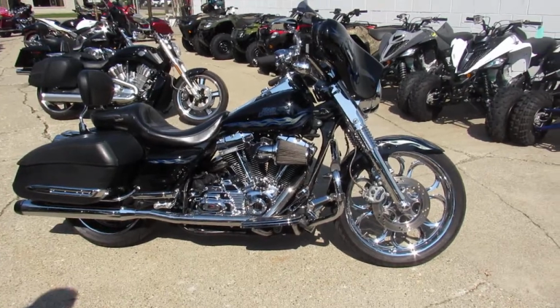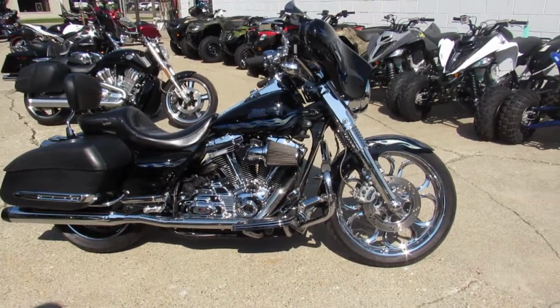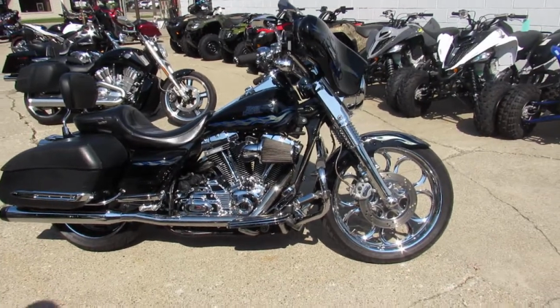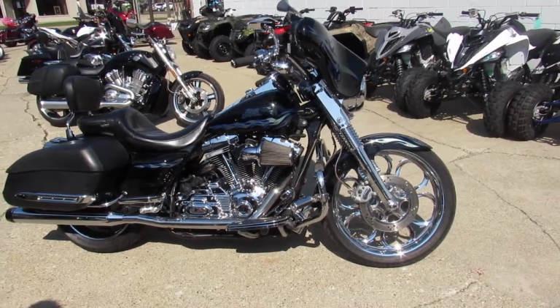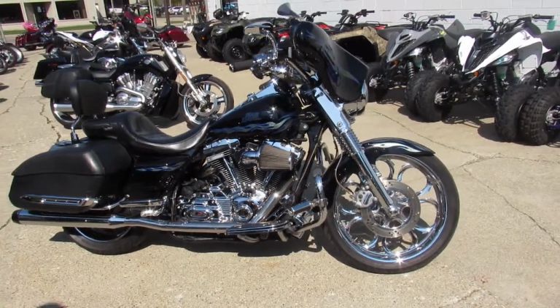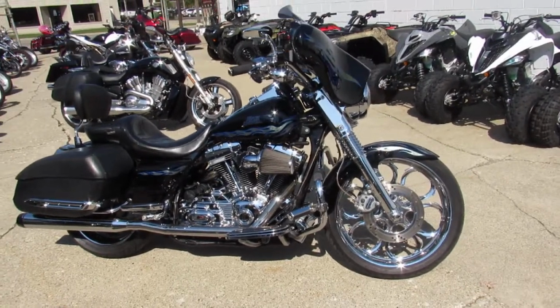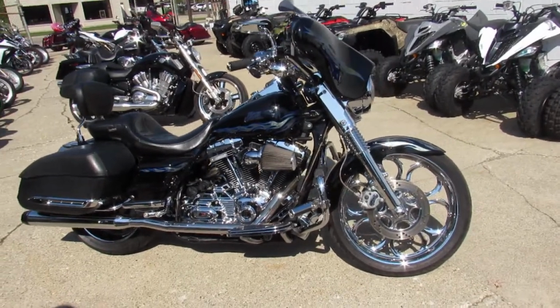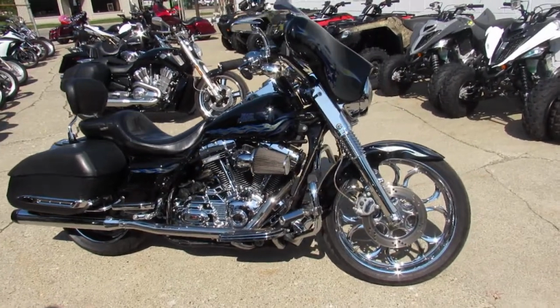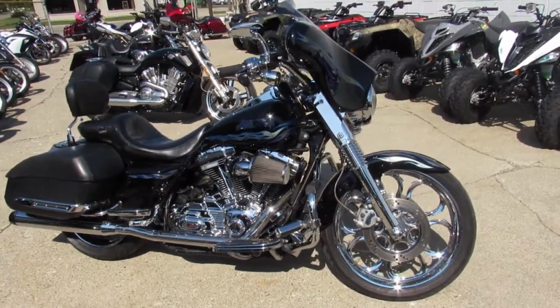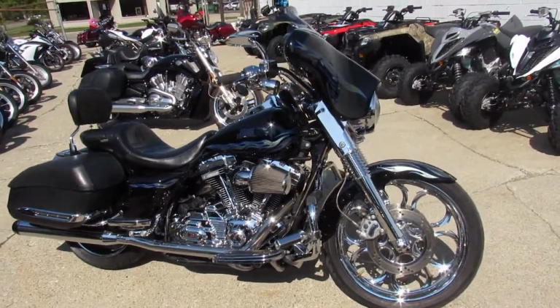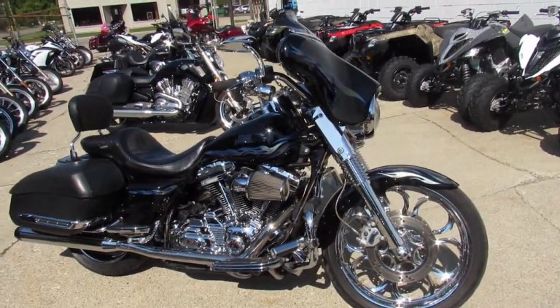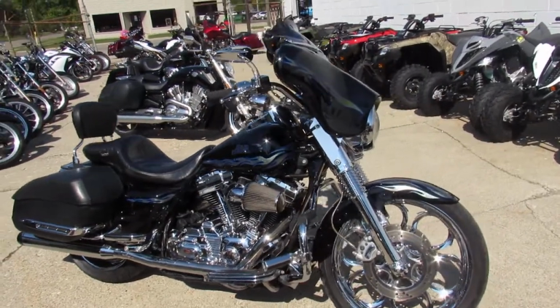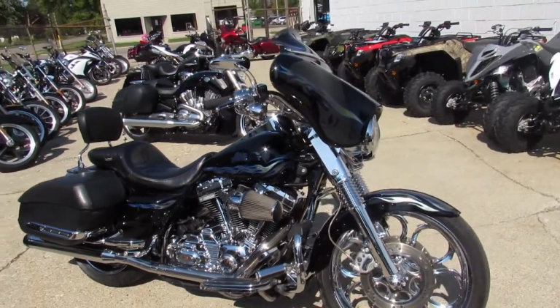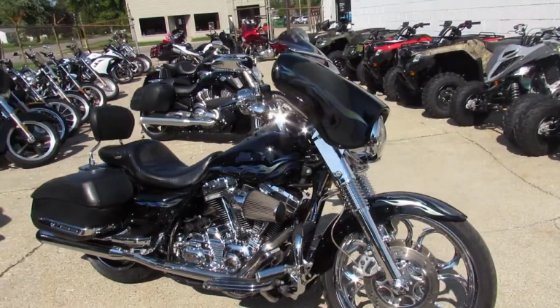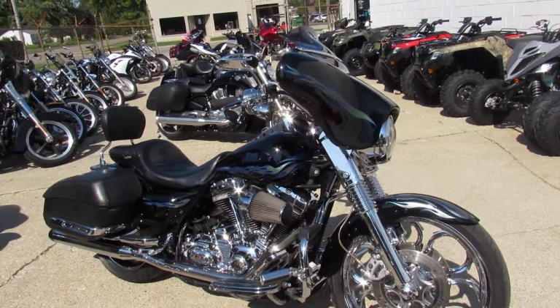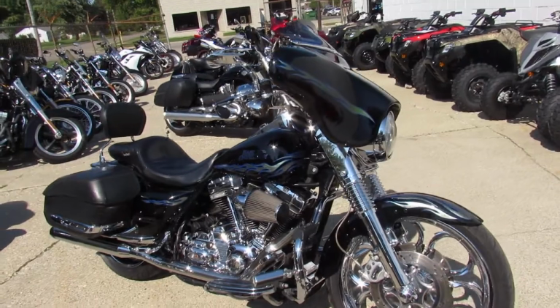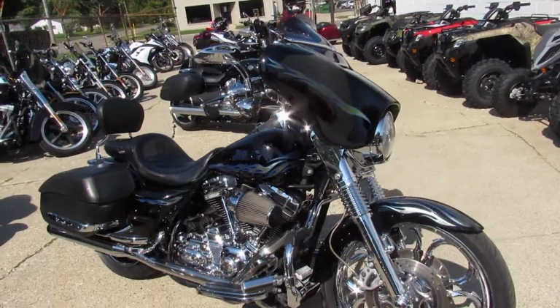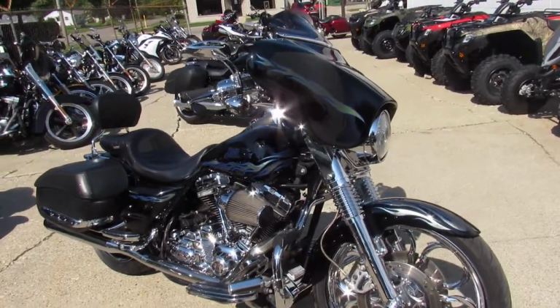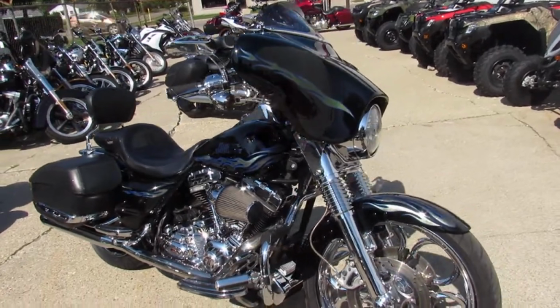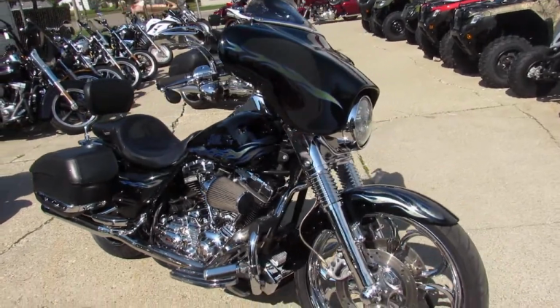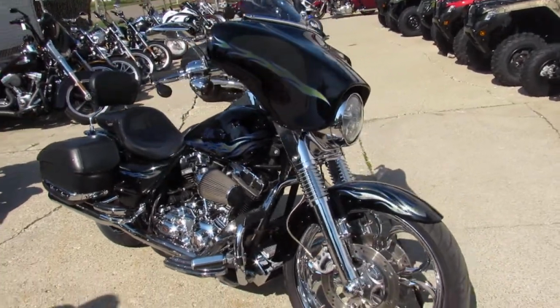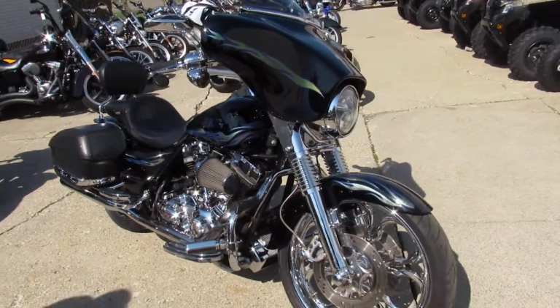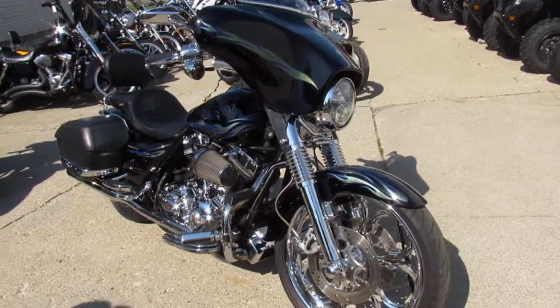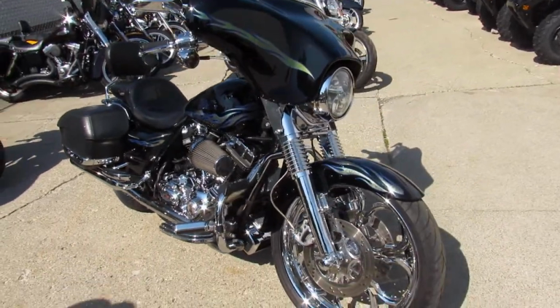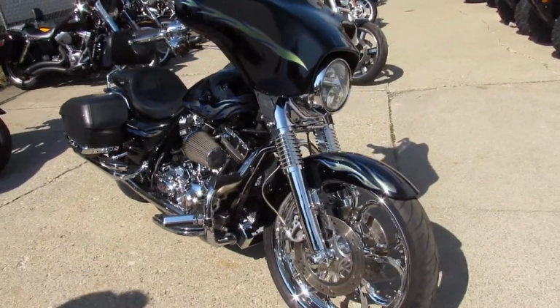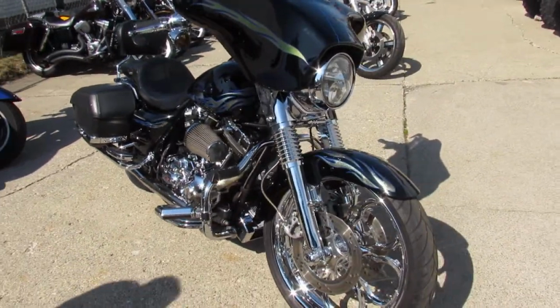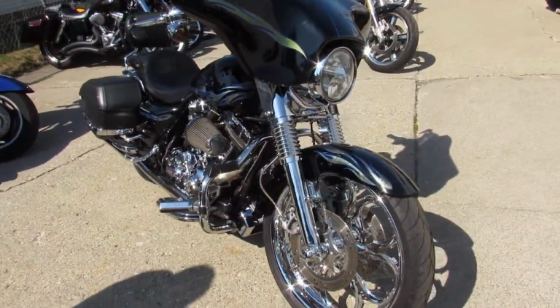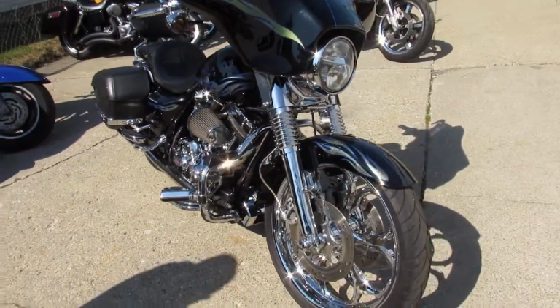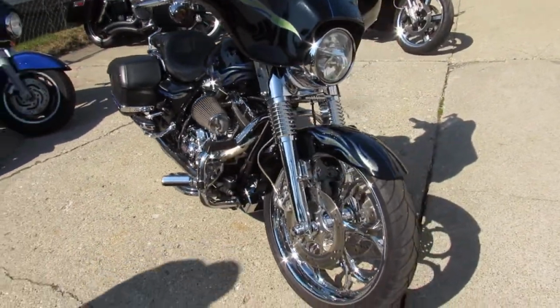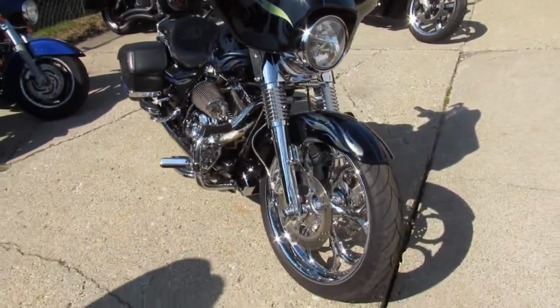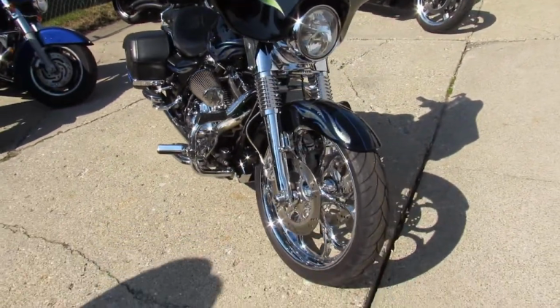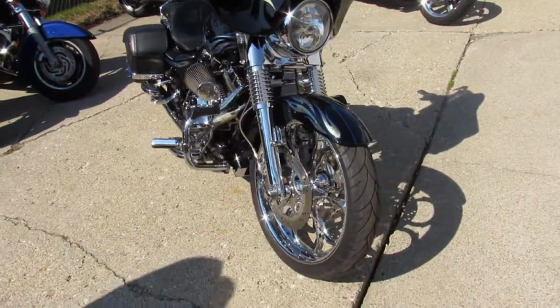Hey guys, it's Approval Powersports here doing some videos on the used Harleys. We got a special one here for you — 2007 Screamin' Eagle Road King.